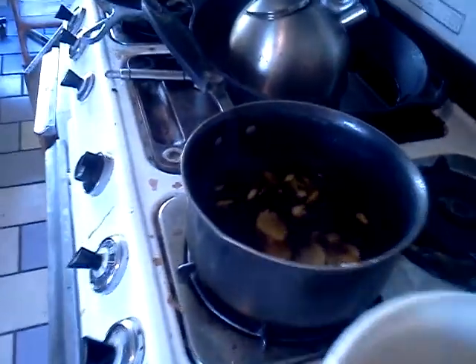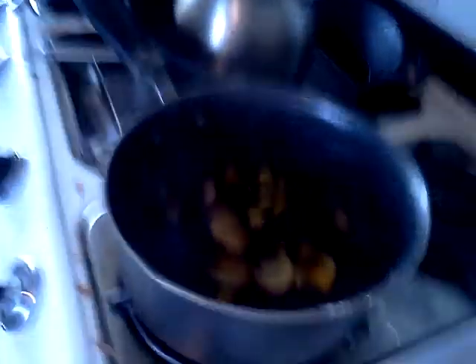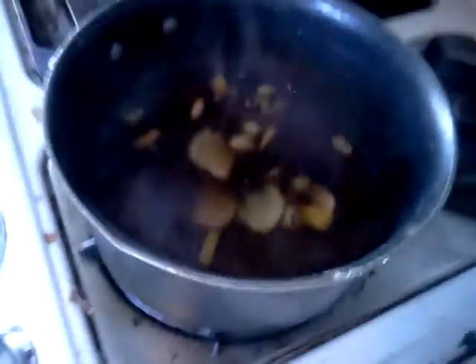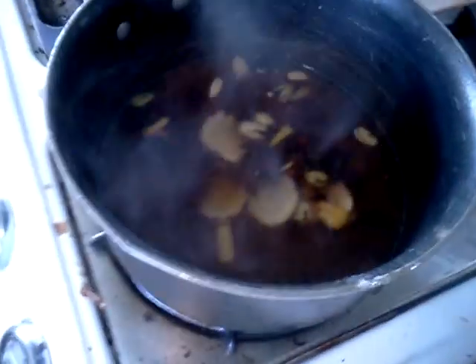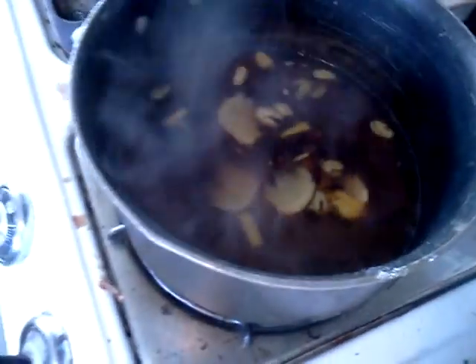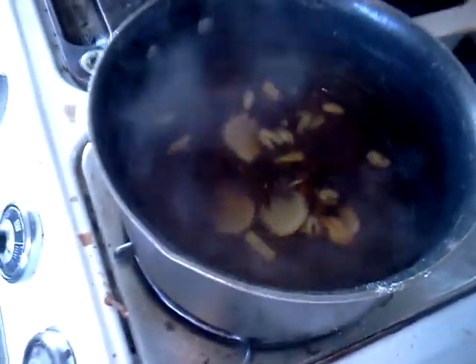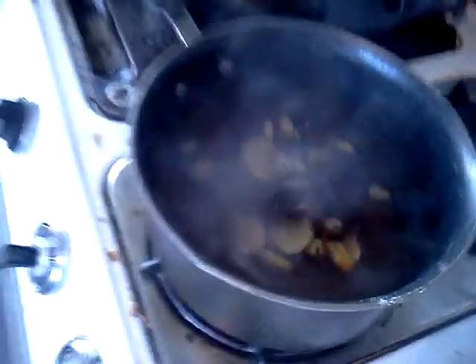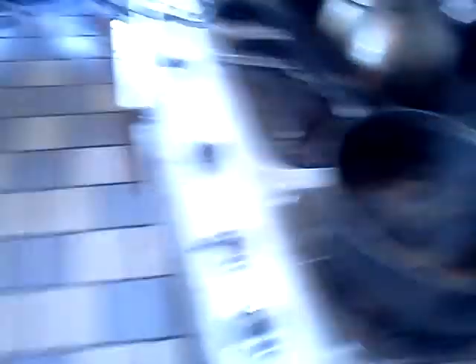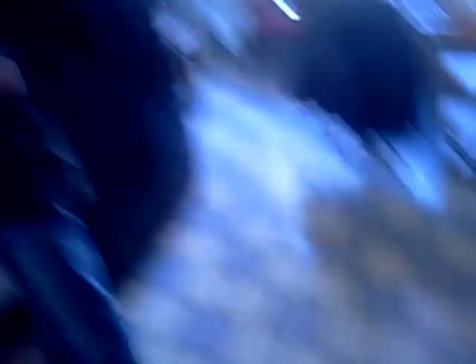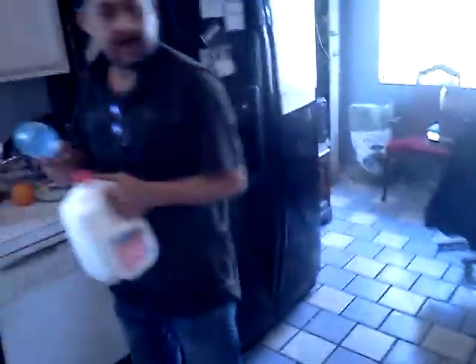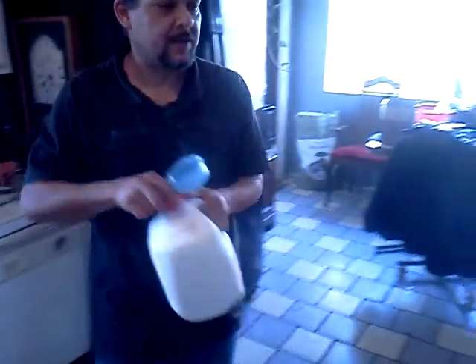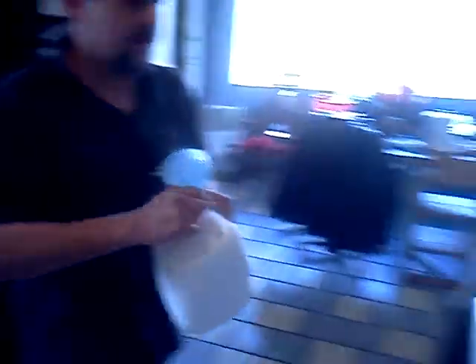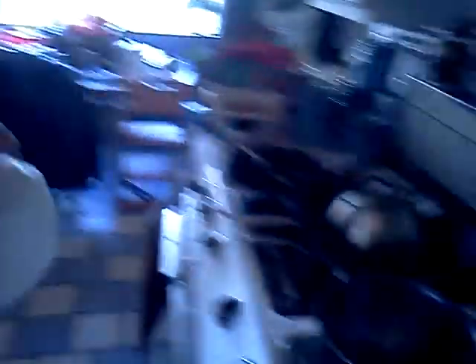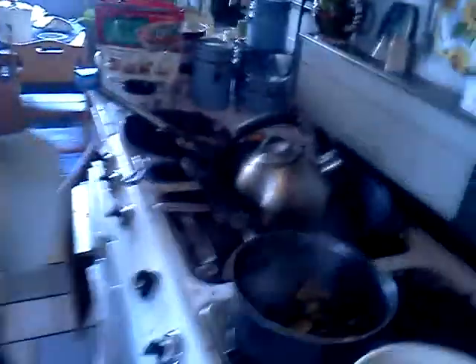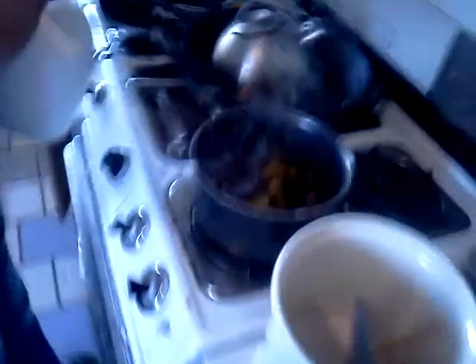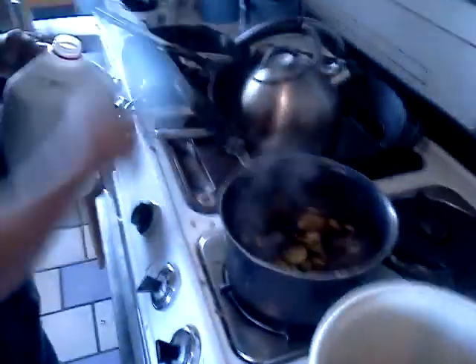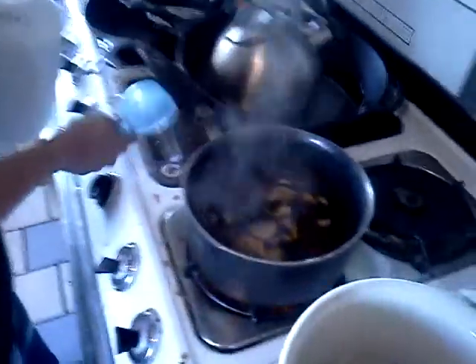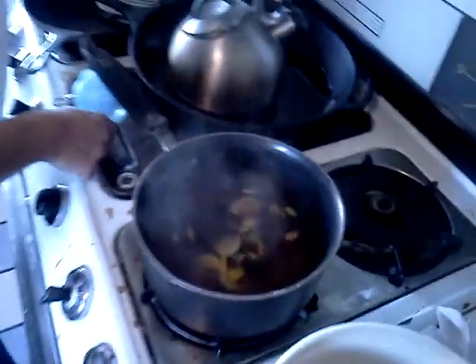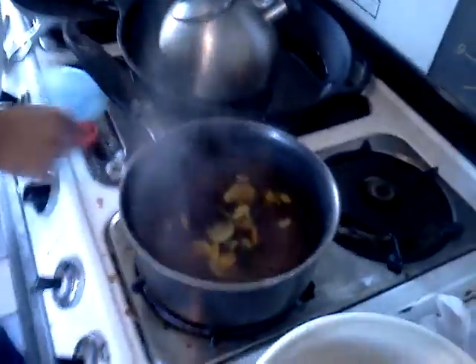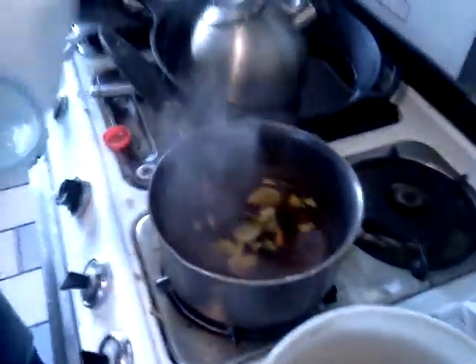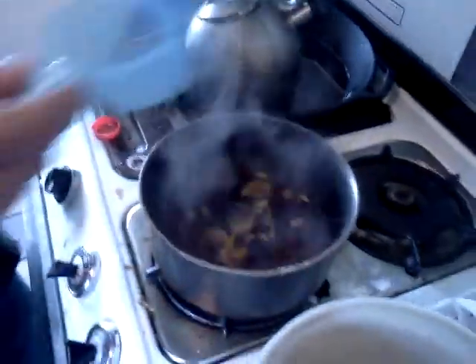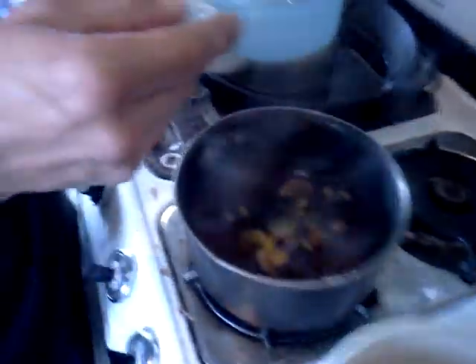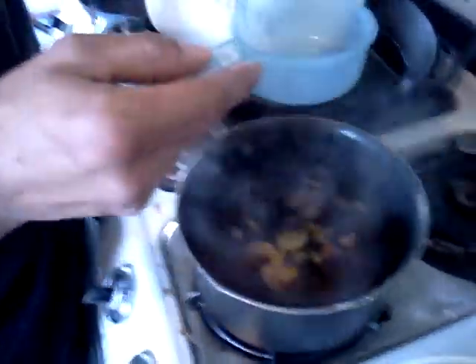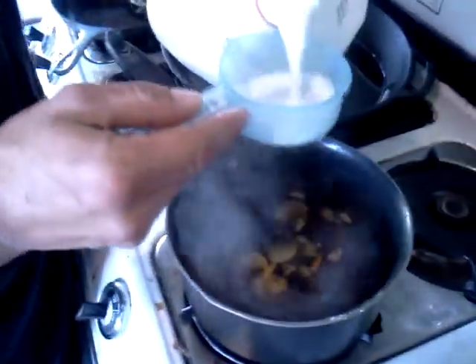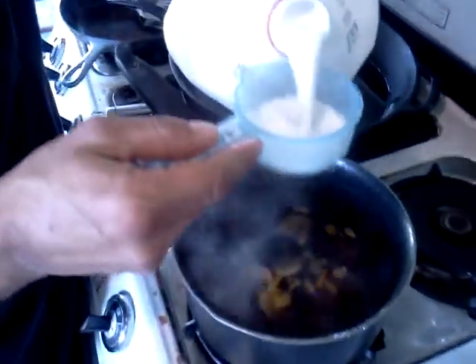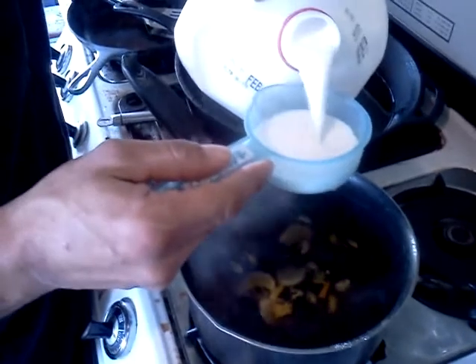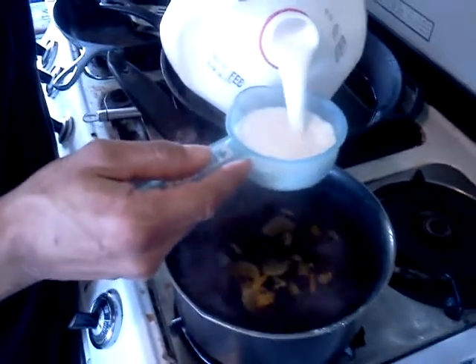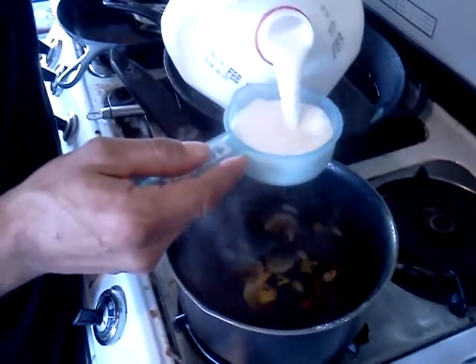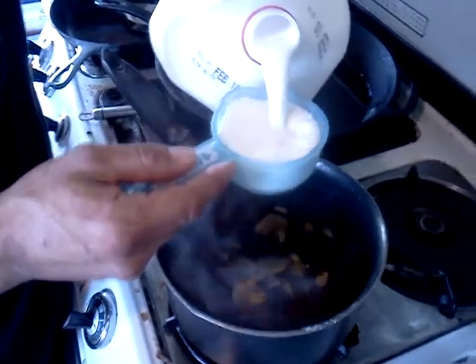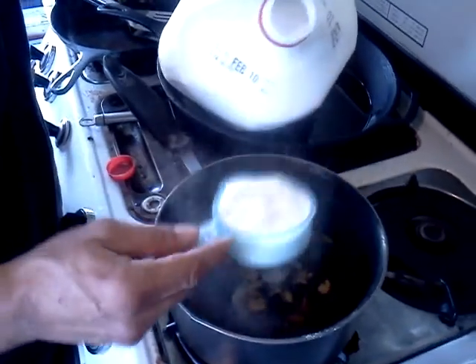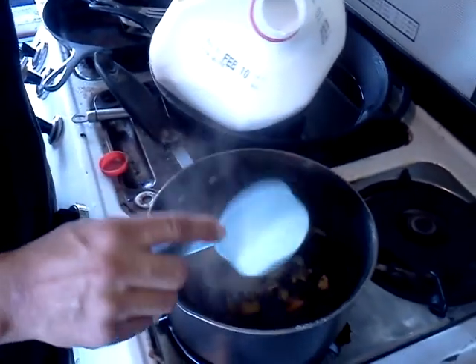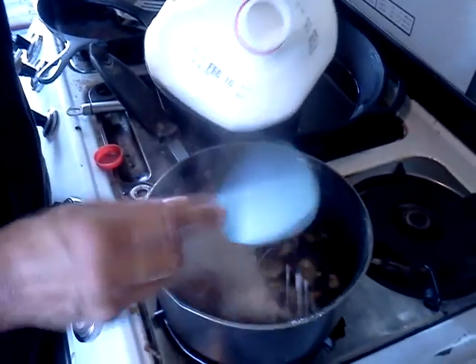Before it heats all the way, I'm going to put the two cups of milk in. I'm just going to cool it back down. These are half cups.